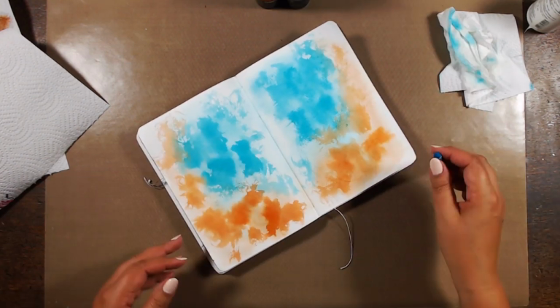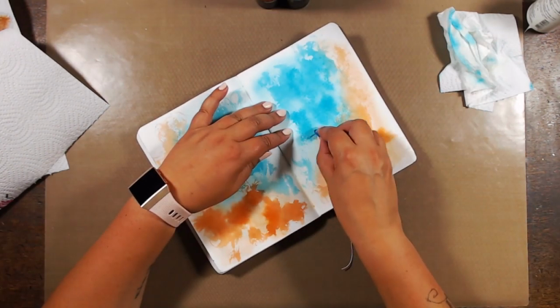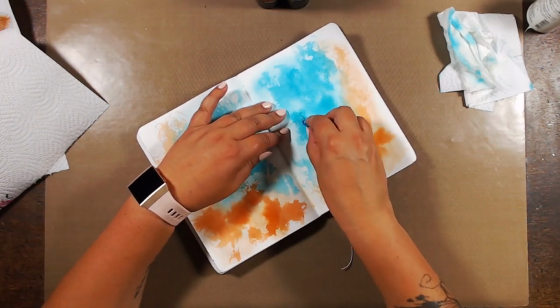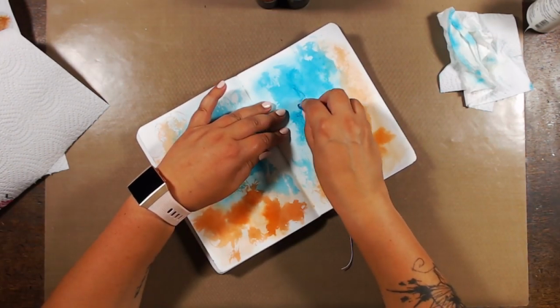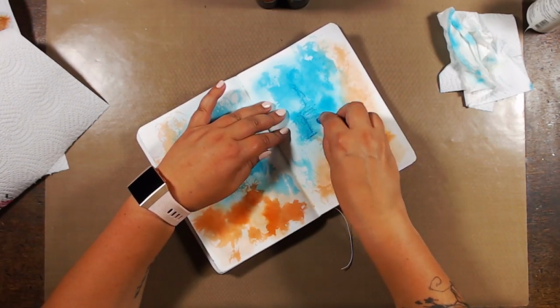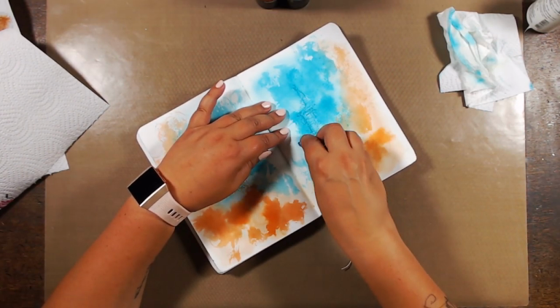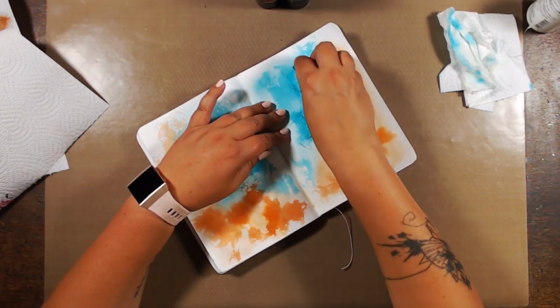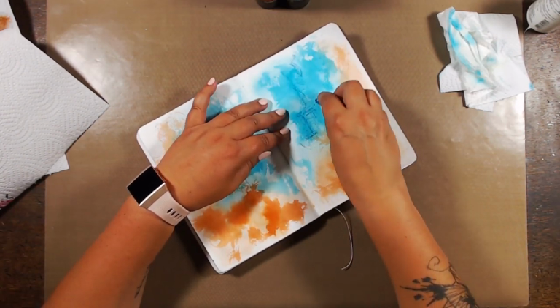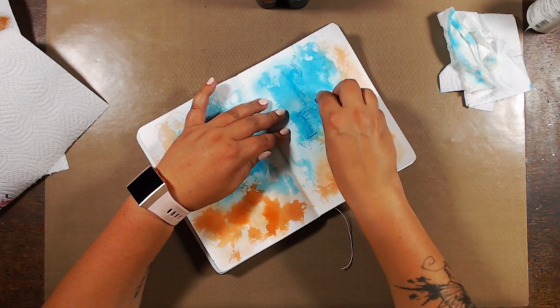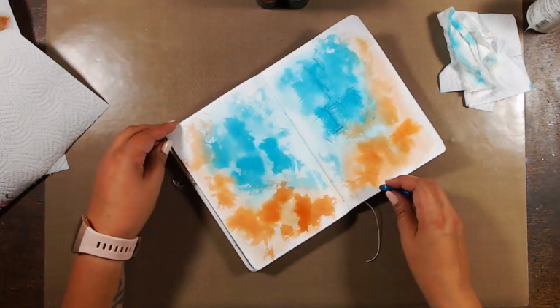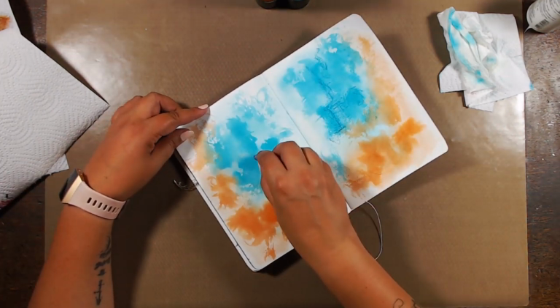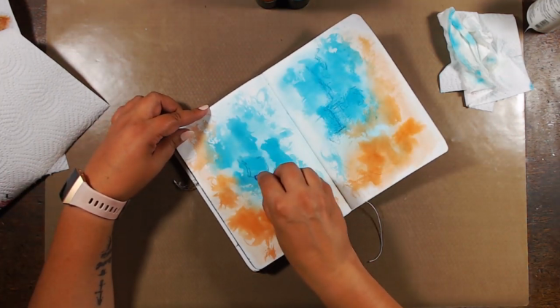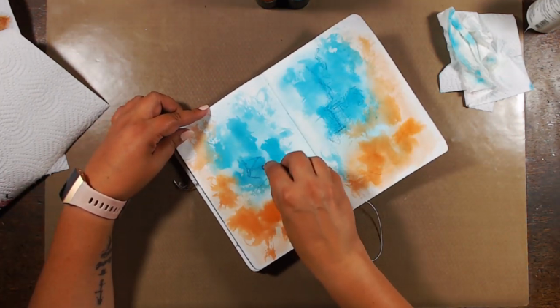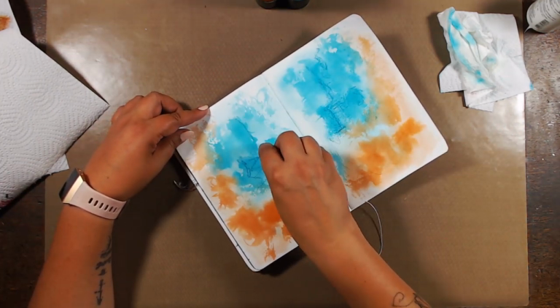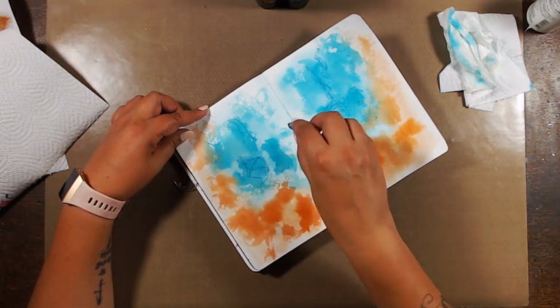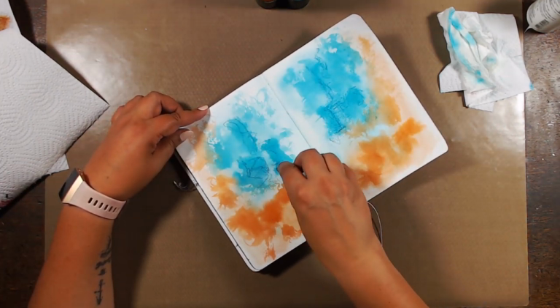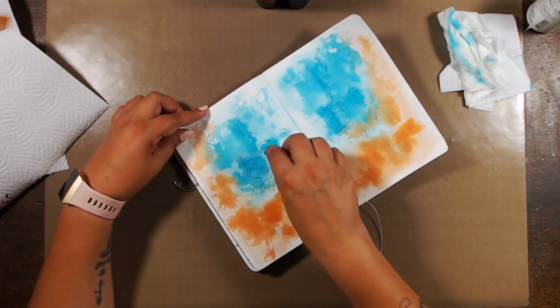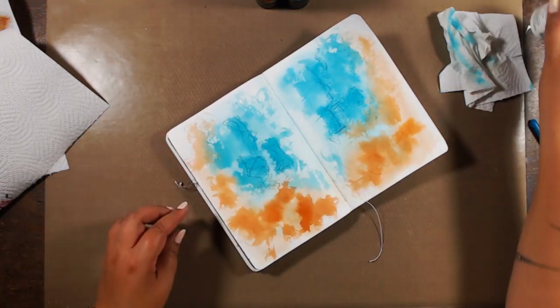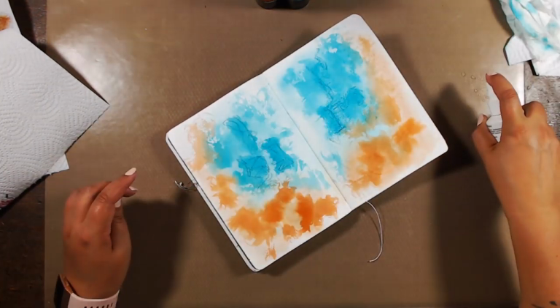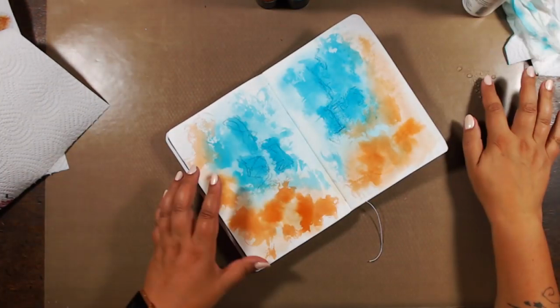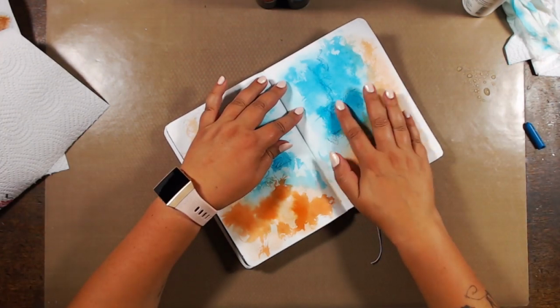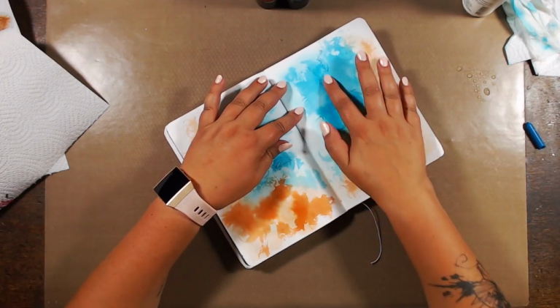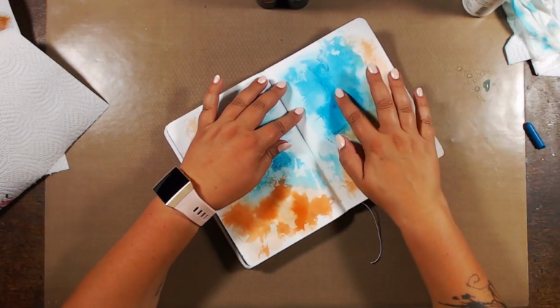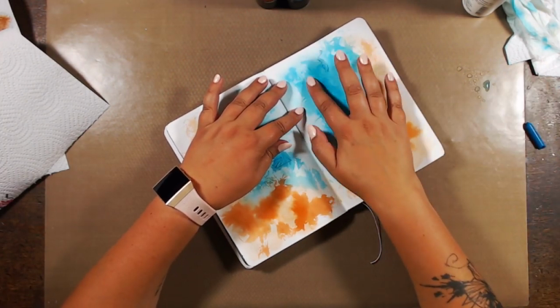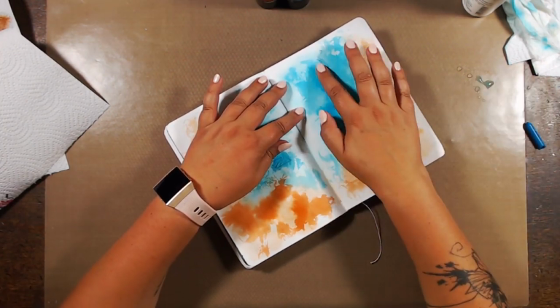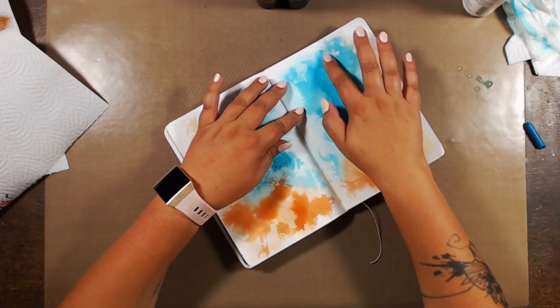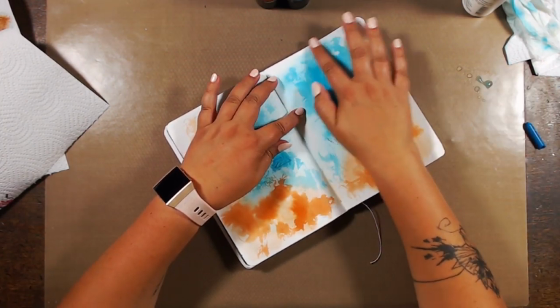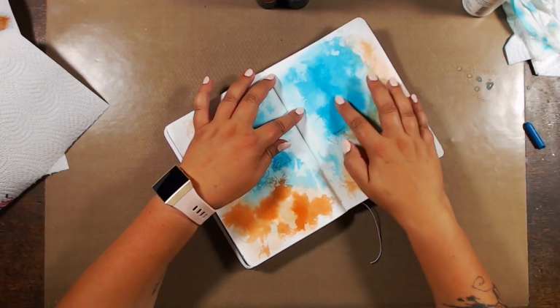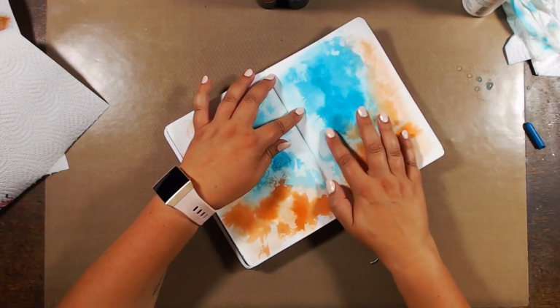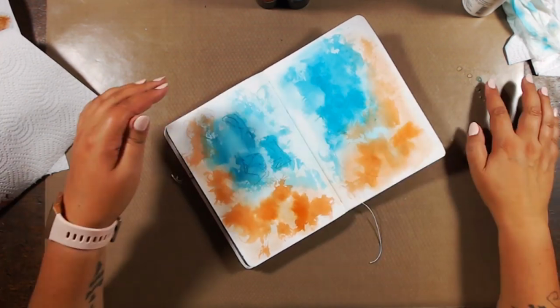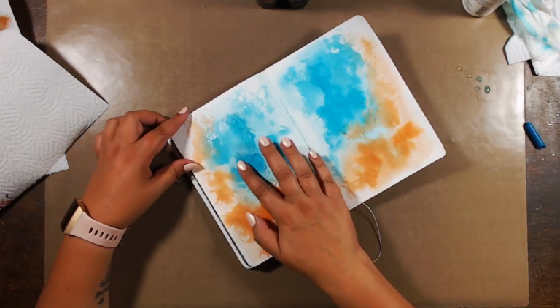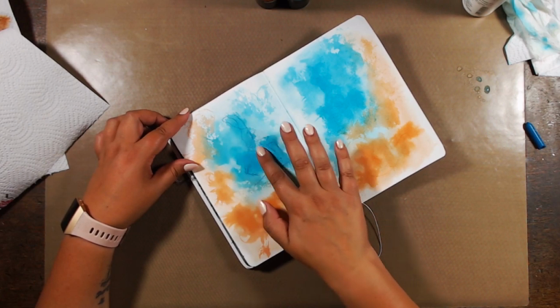Once it's completely dry I'm going in with the neo color, and this time I can intensify some areas even more by scribbling on some of the color. Then I'm using some water, just going in with my finger to blend it and to make it work with what I already have in the background.